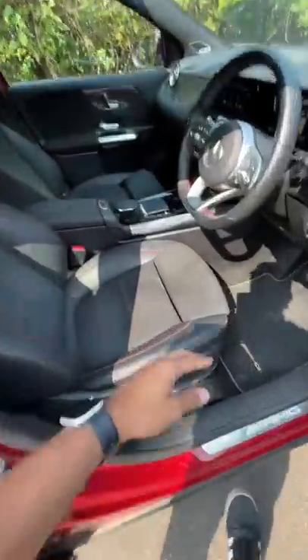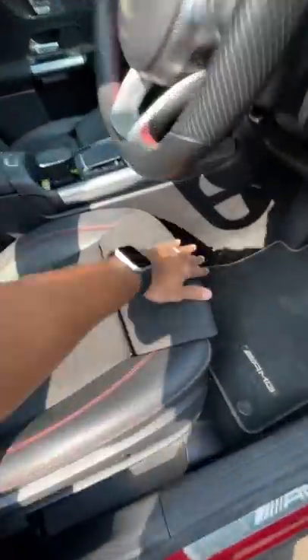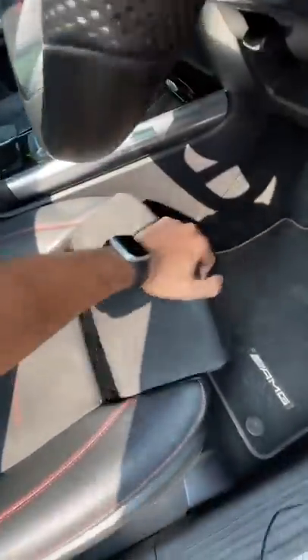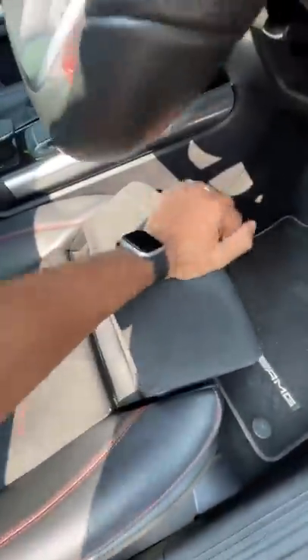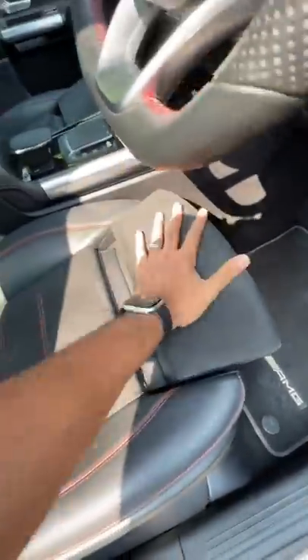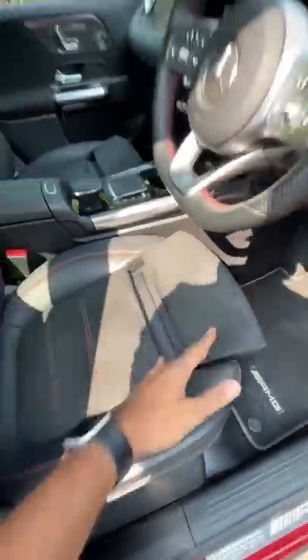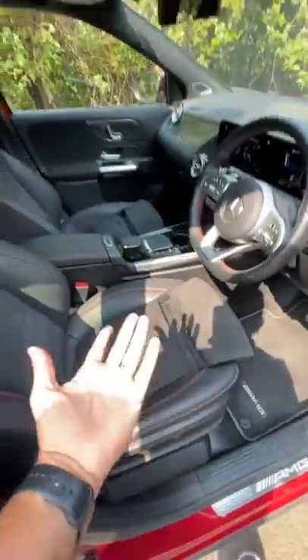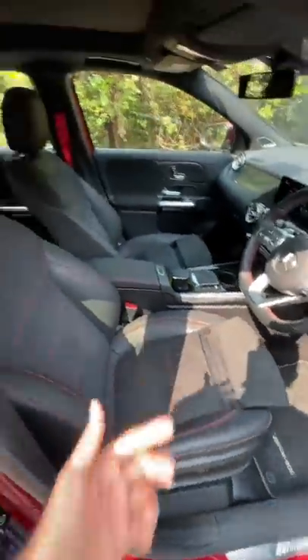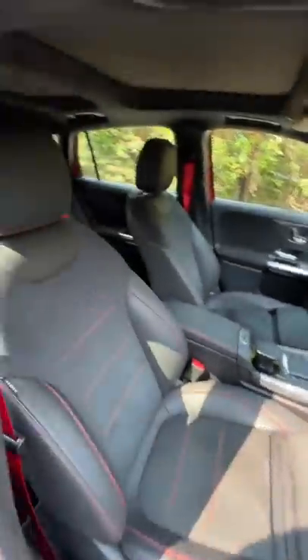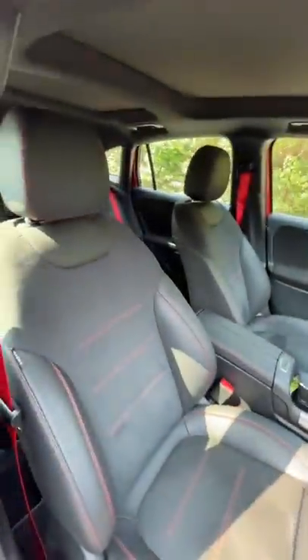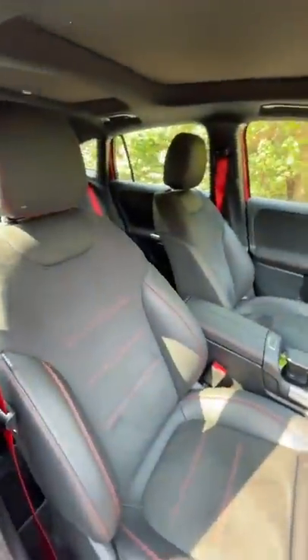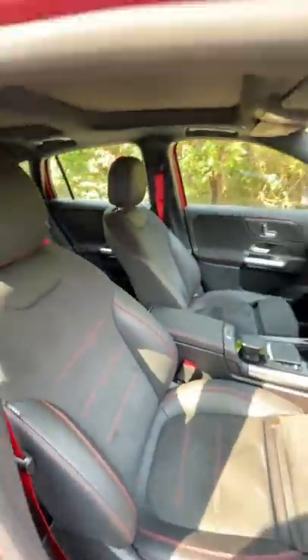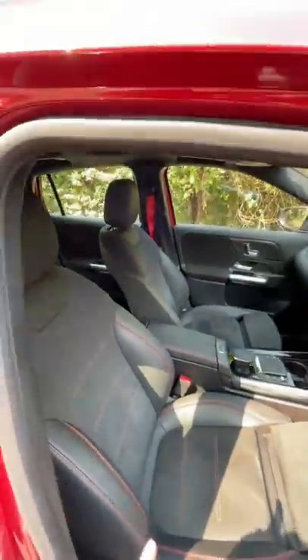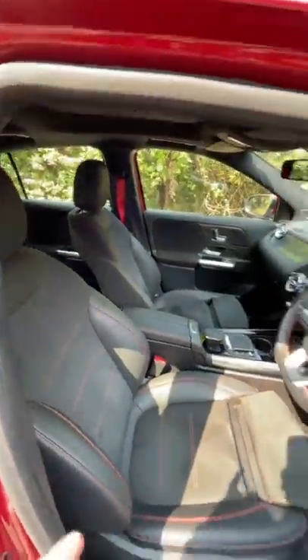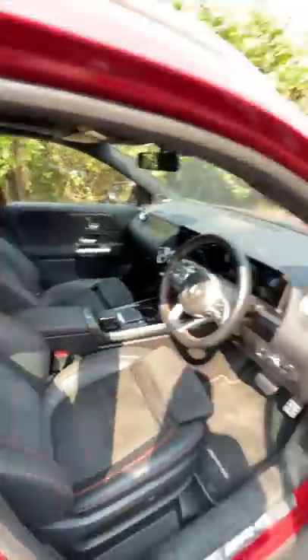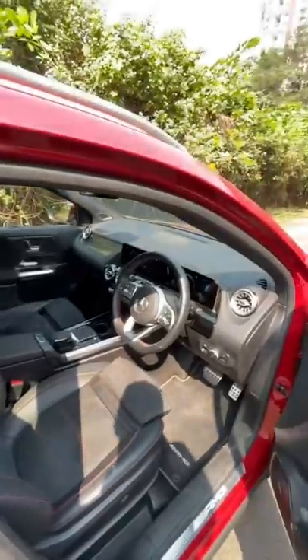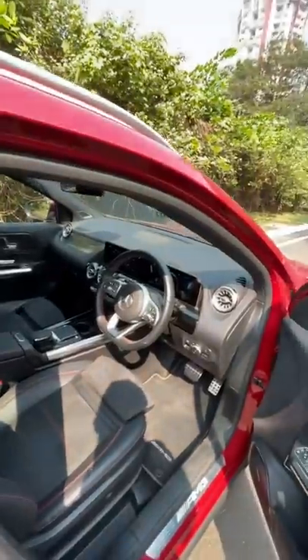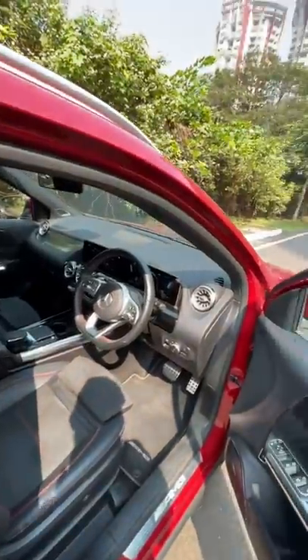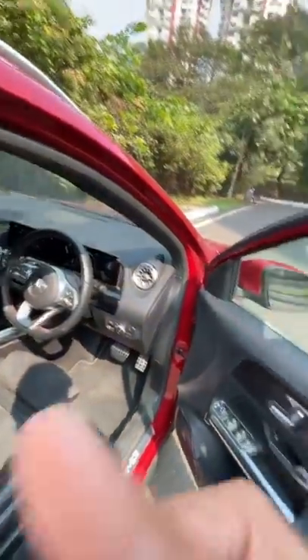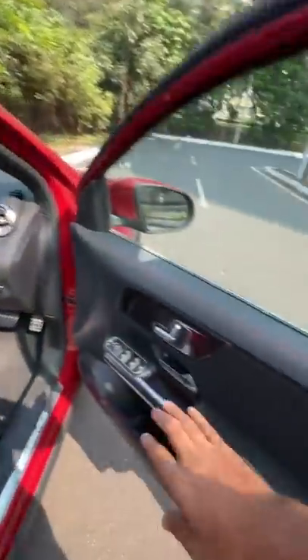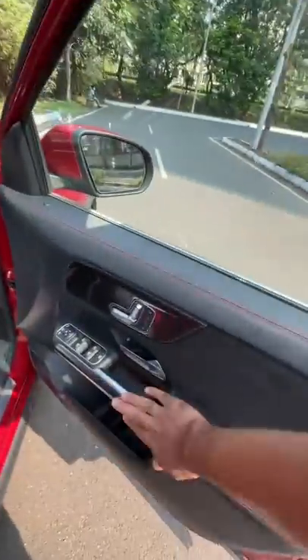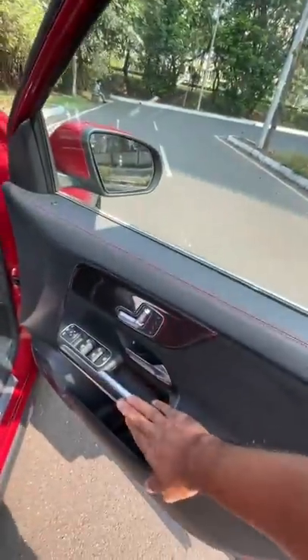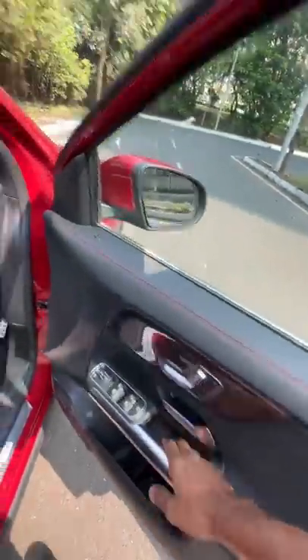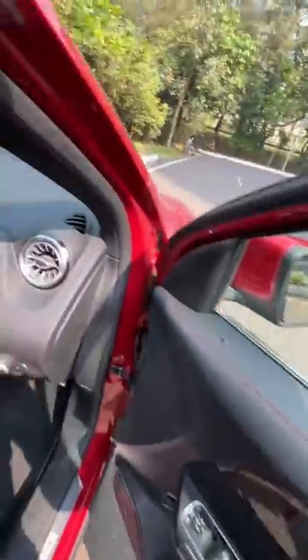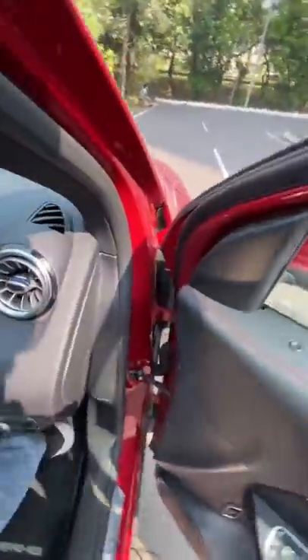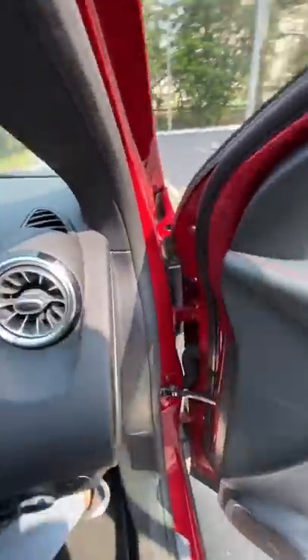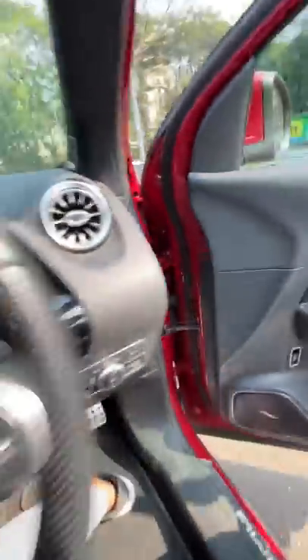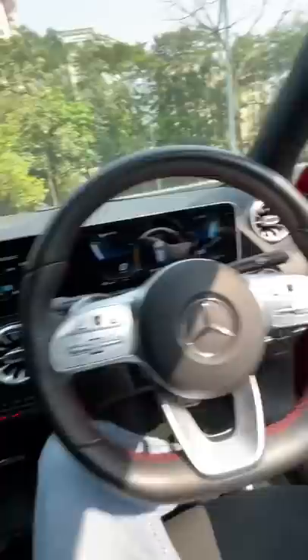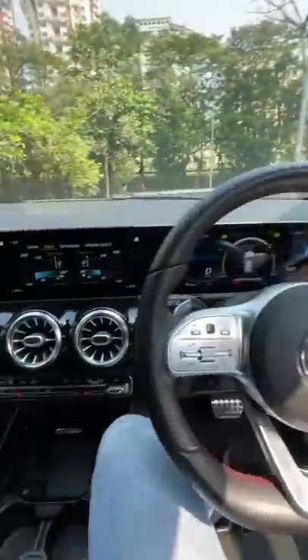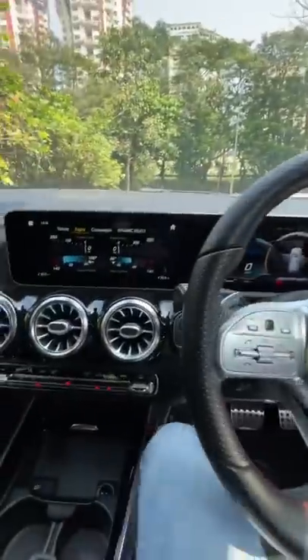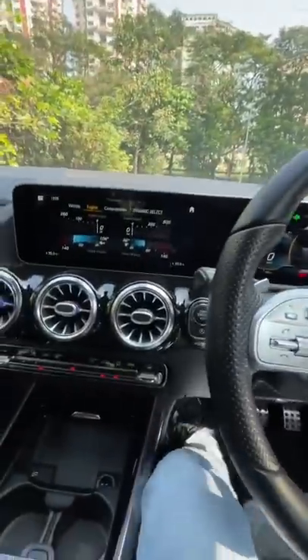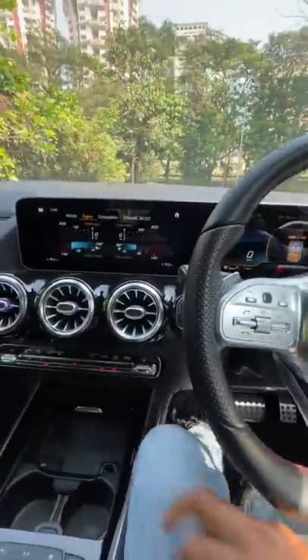You can increase the under-thigh support. Sporty seats with red seatbelts — the interior looks fantastic, with metal accents and turbine style air vents as well.